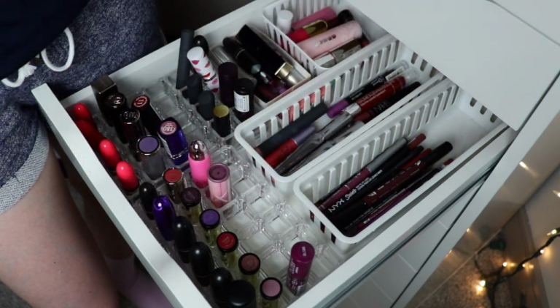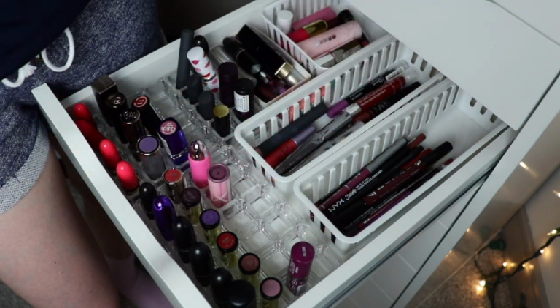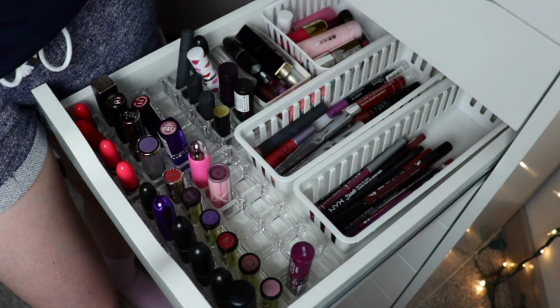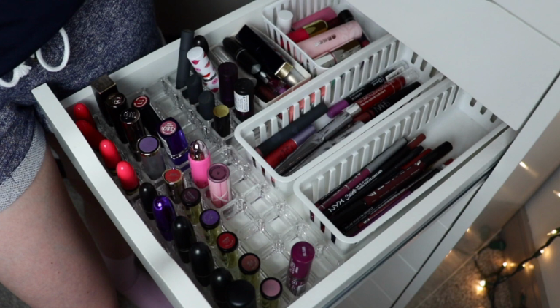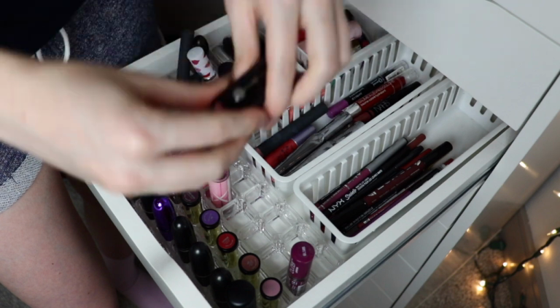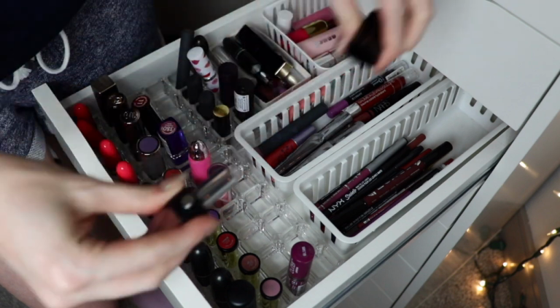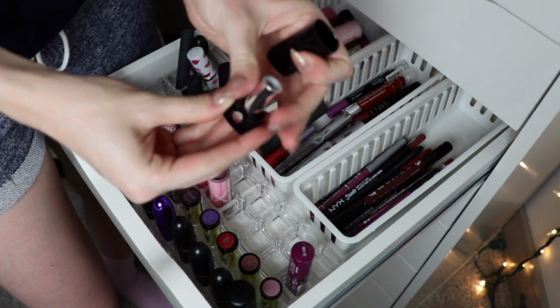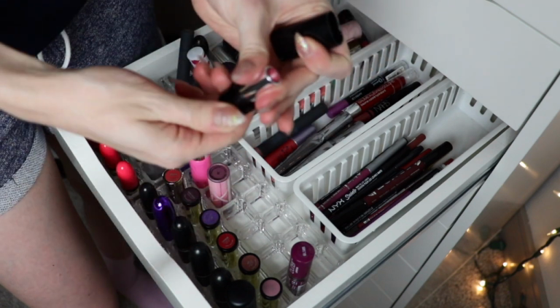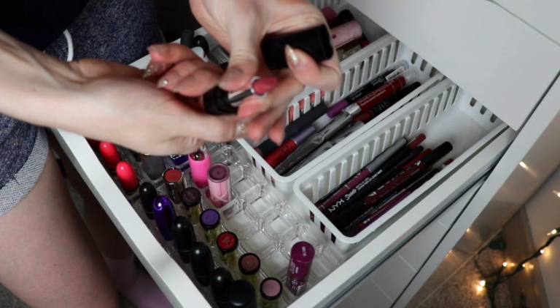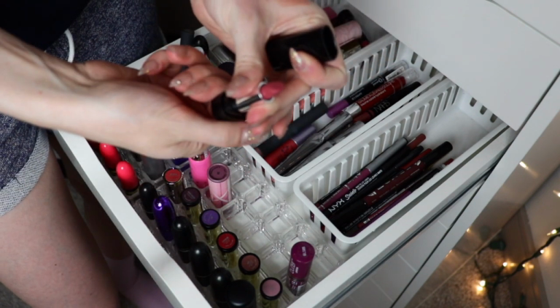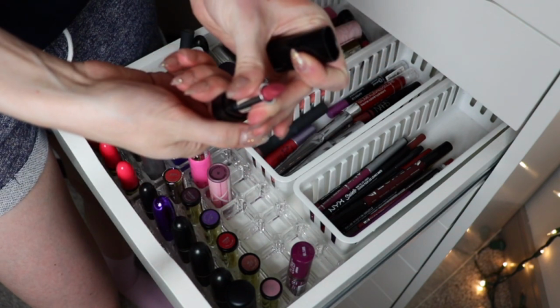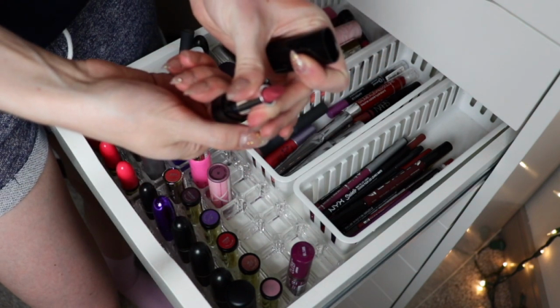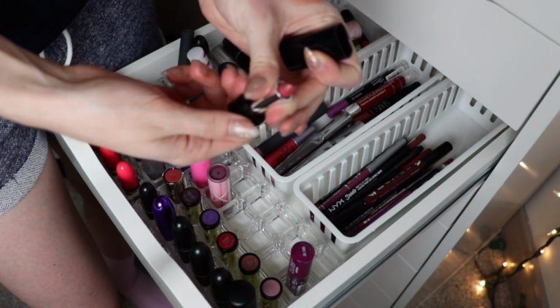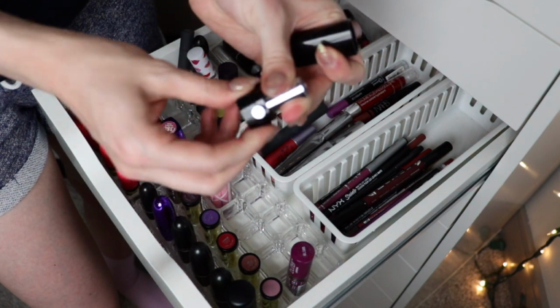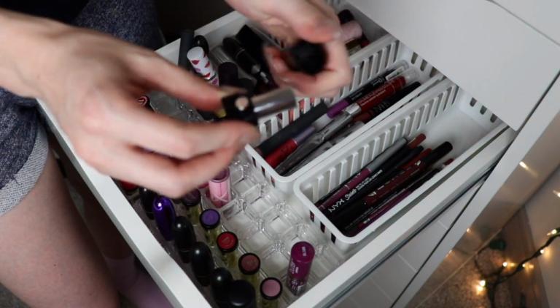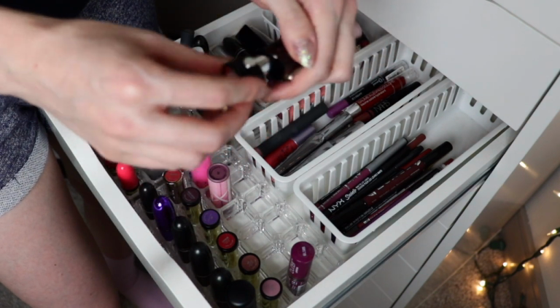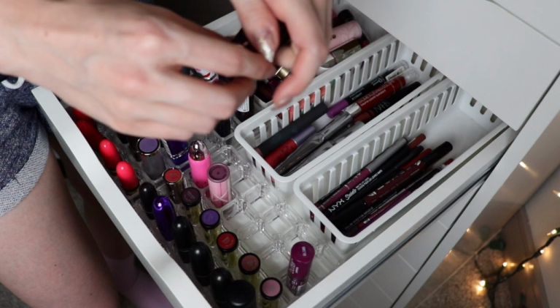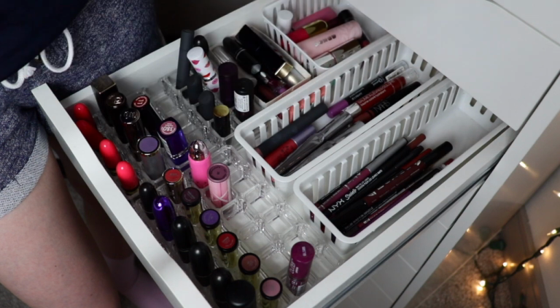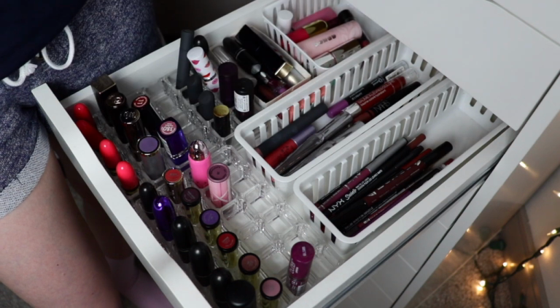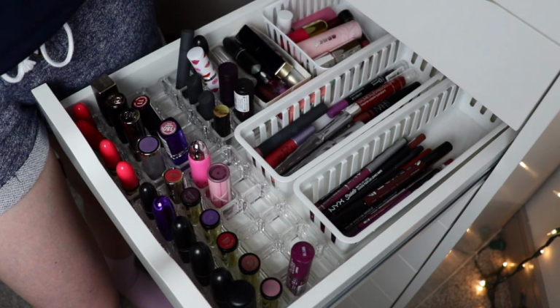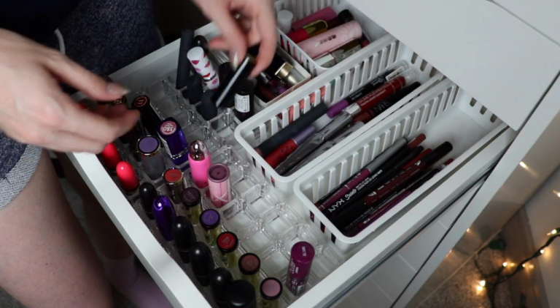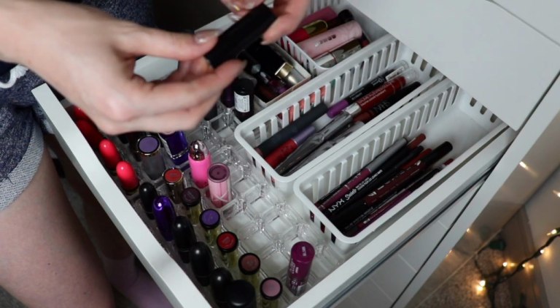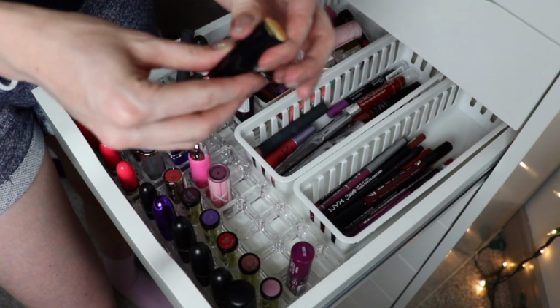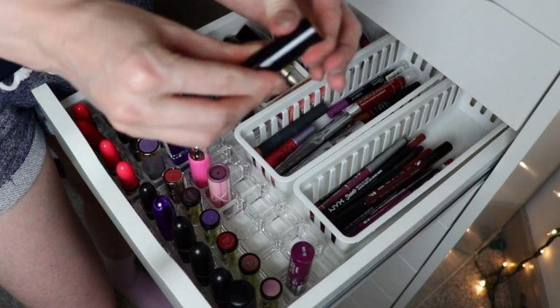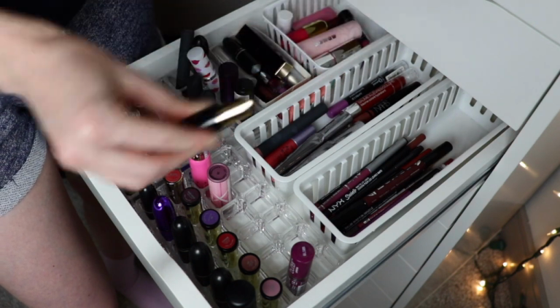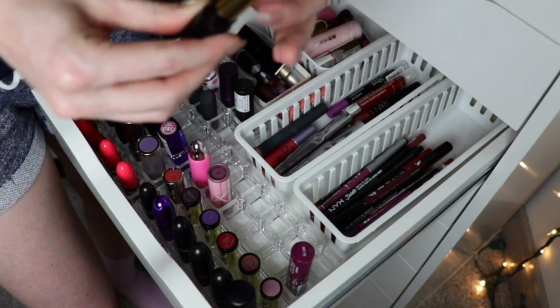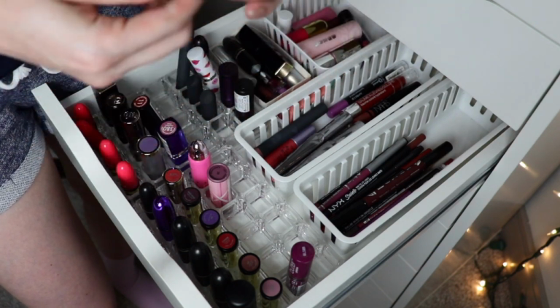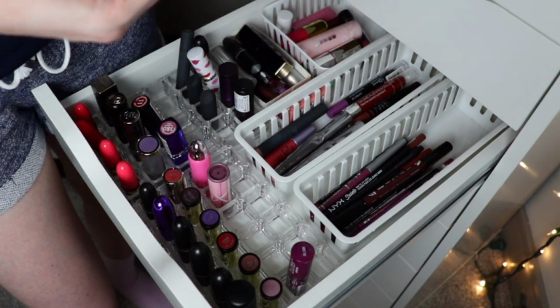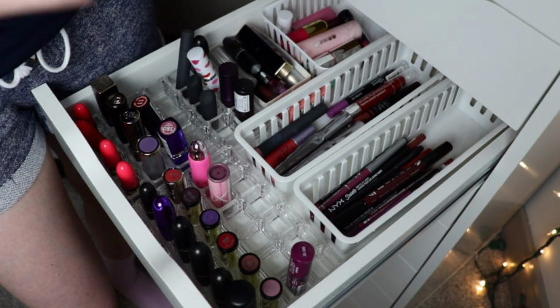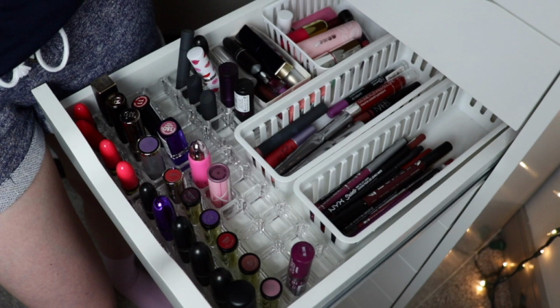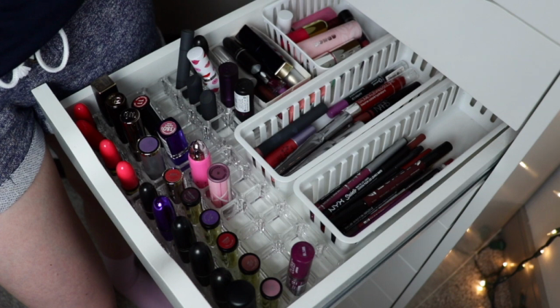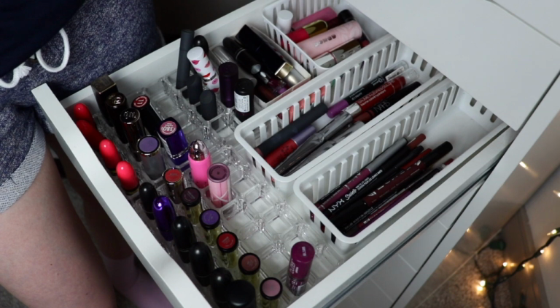I have a bunch of mini lipsticks here. This is a very old Marc Jacobs one called Kiss Kiss Bang Bang — I liked it but it's painfully old and it needs to be thrown away.